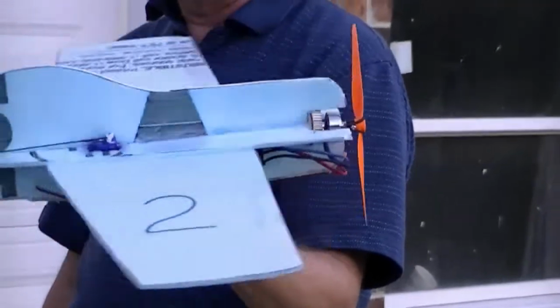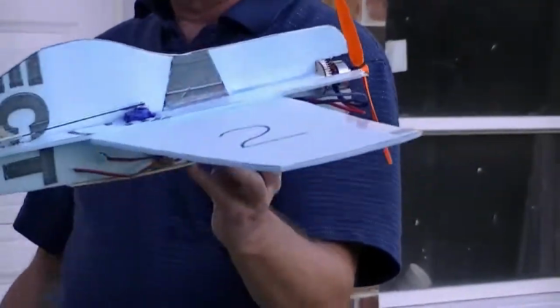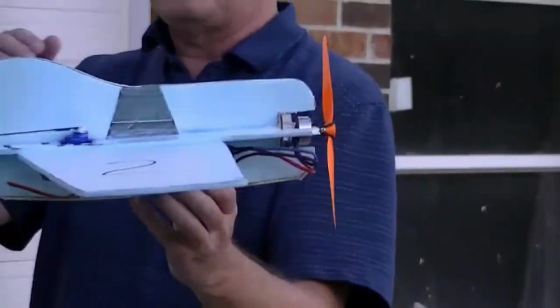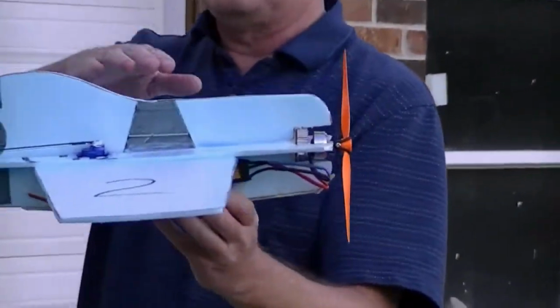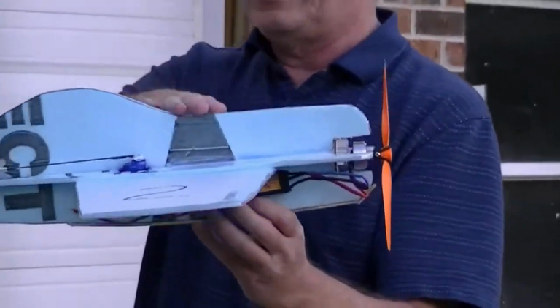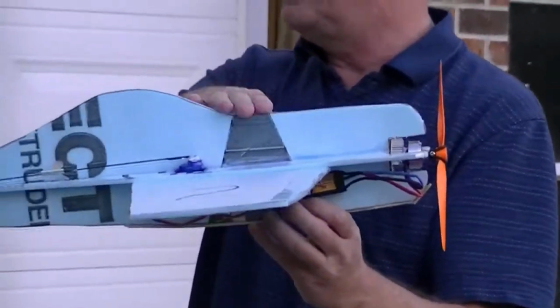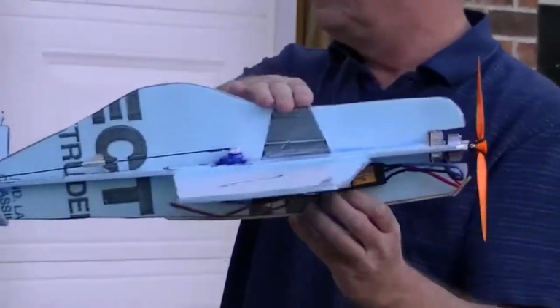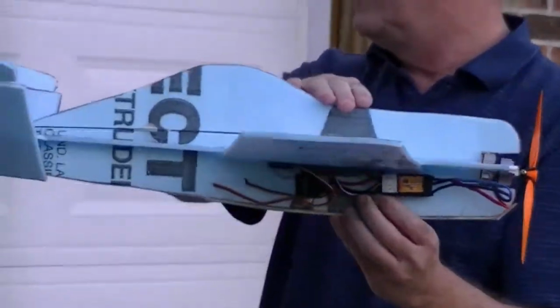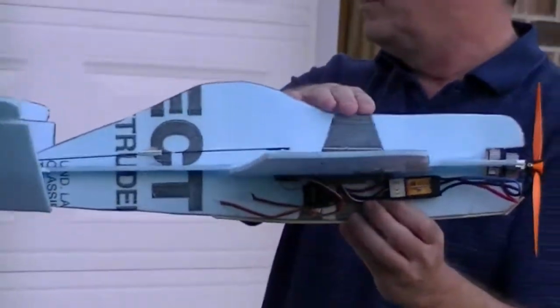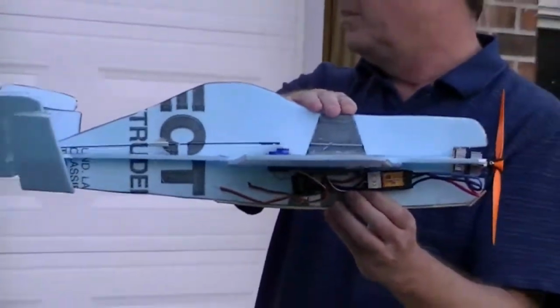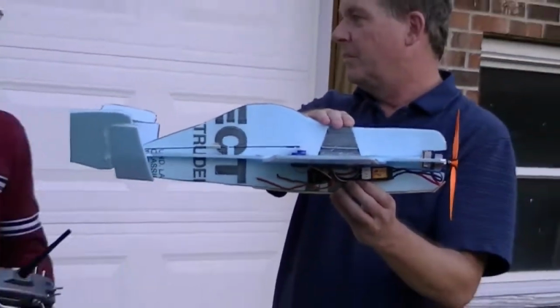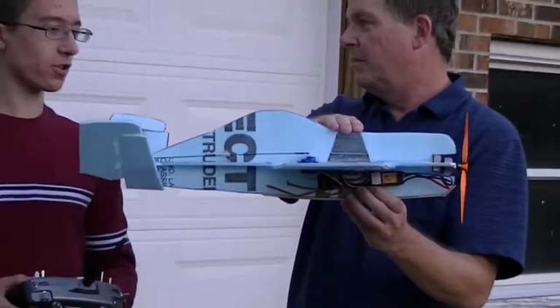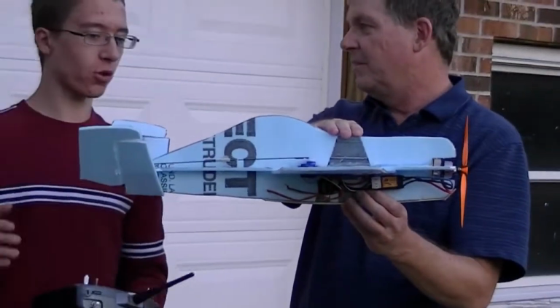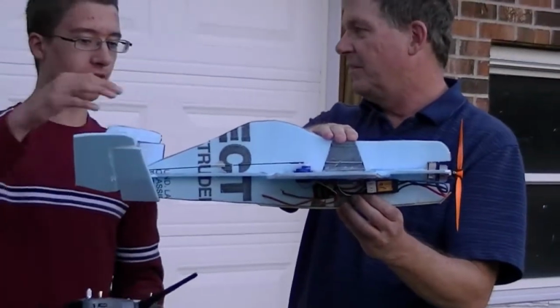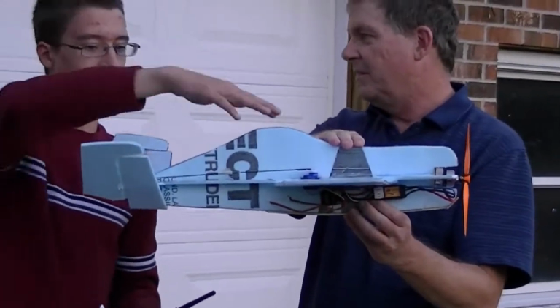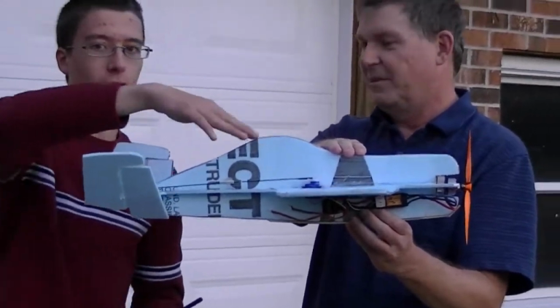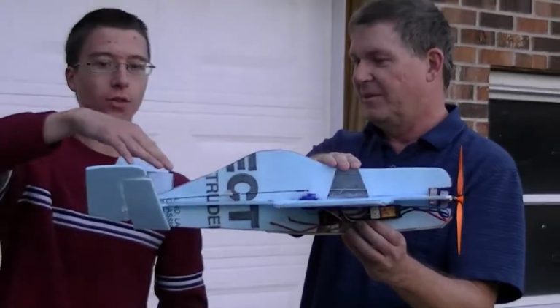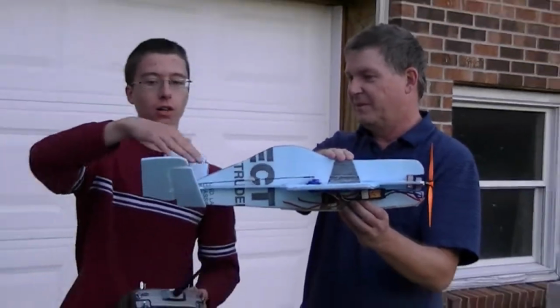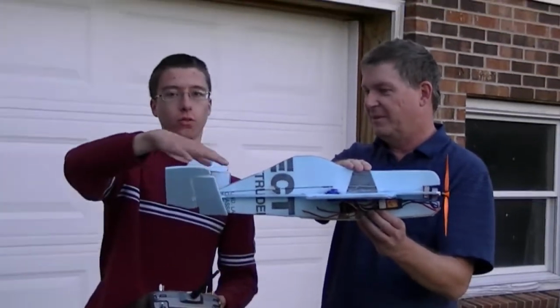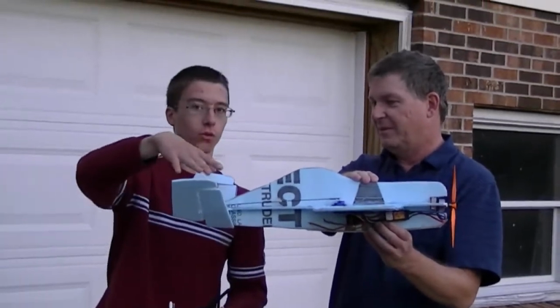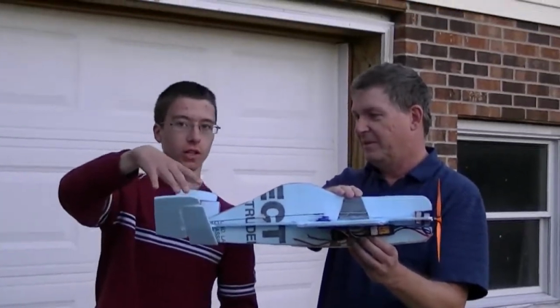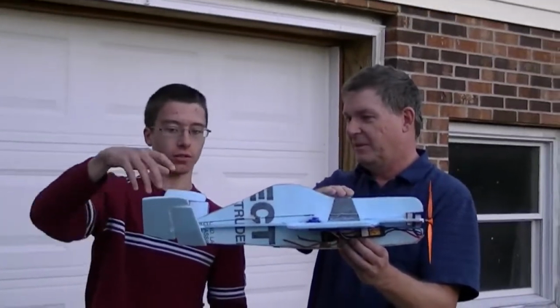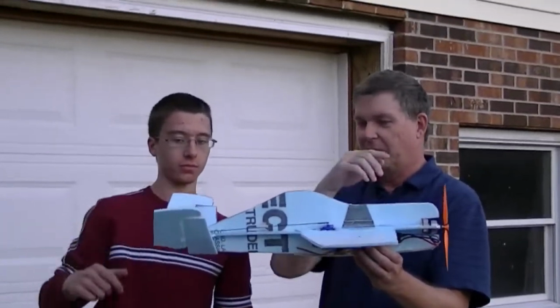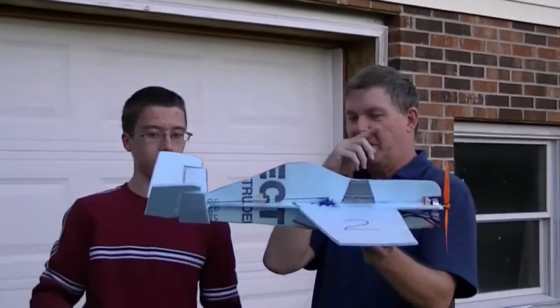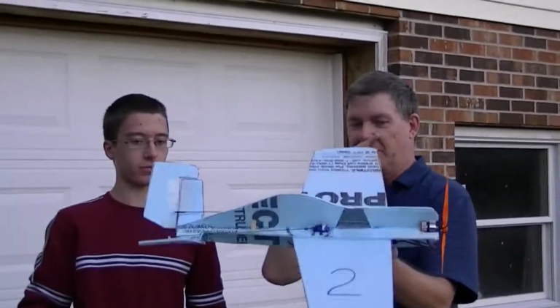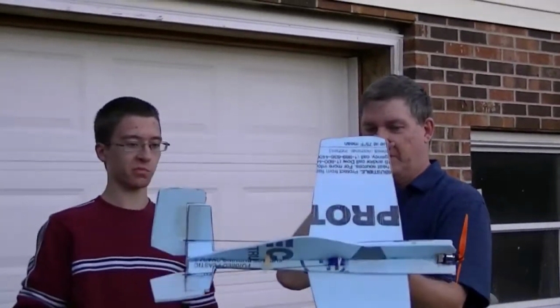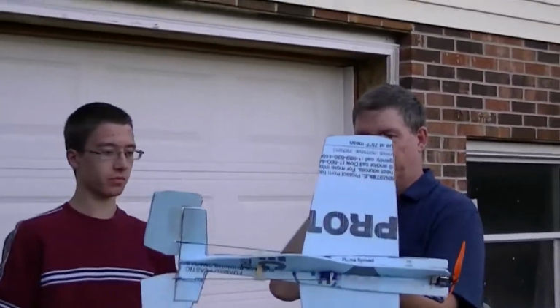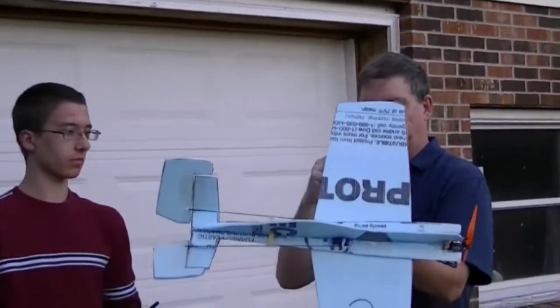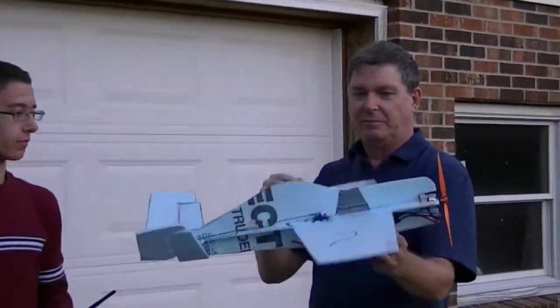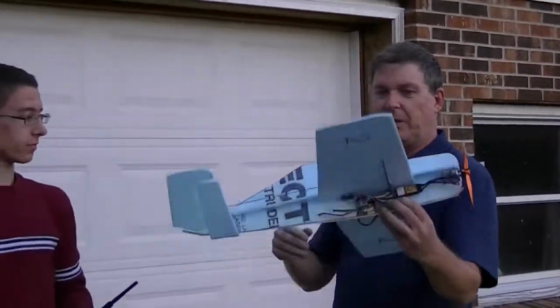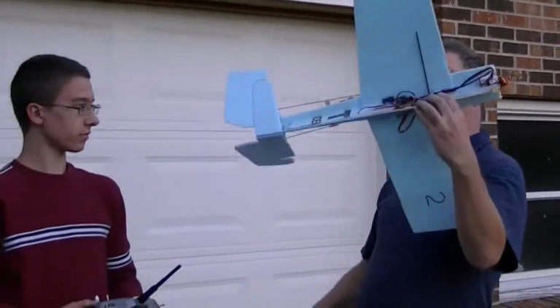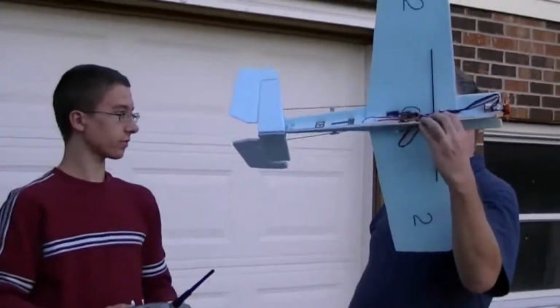This is actually an SU-26, modified for V-tail. And it's number two.